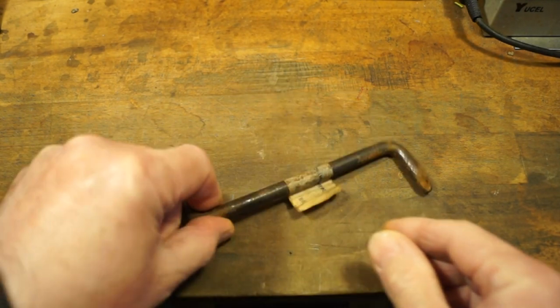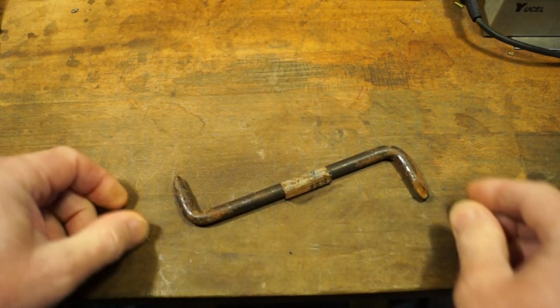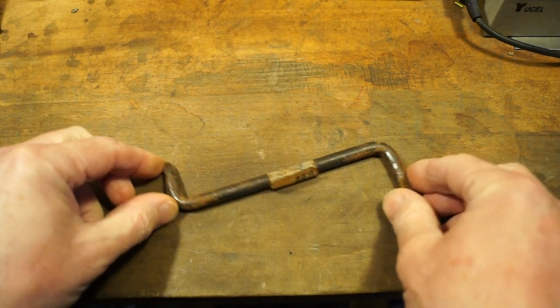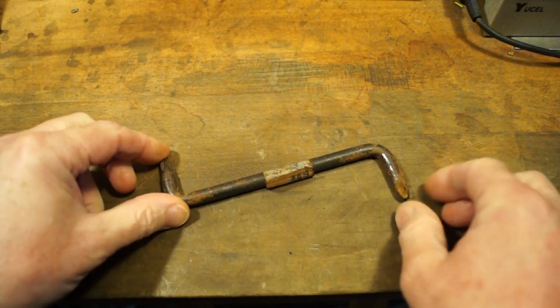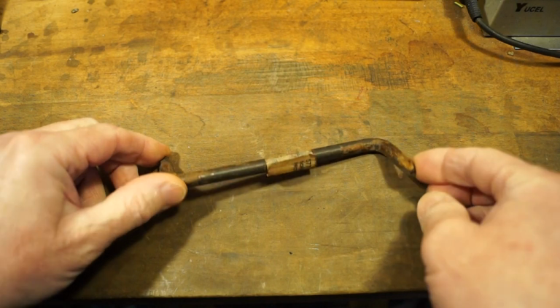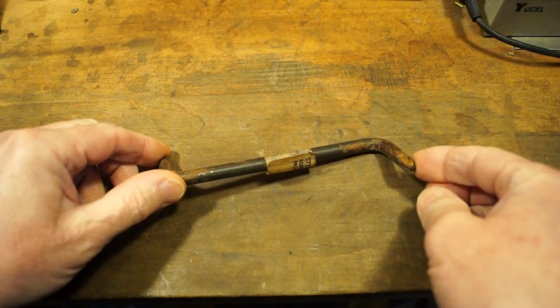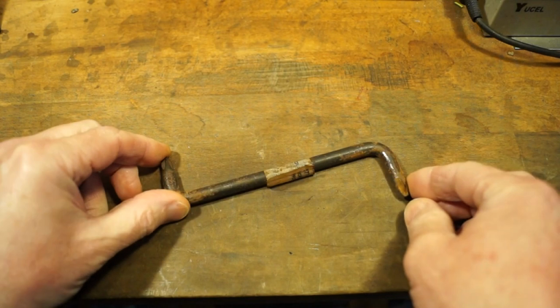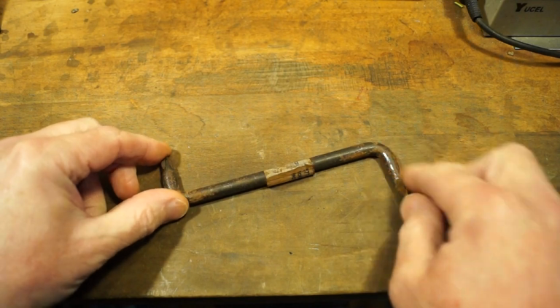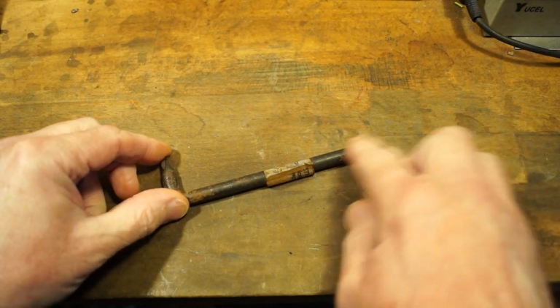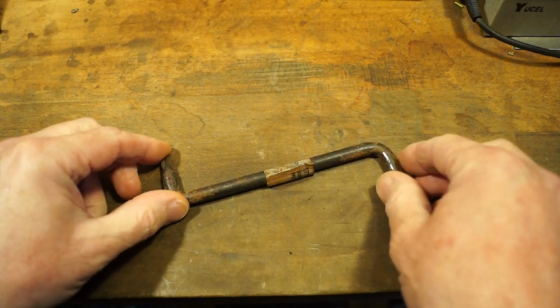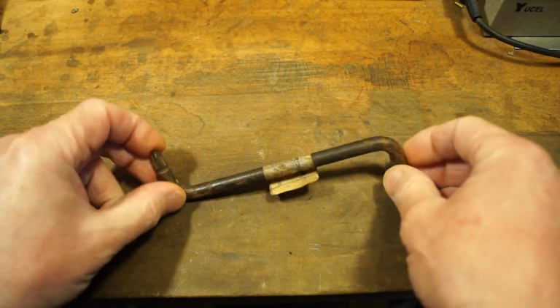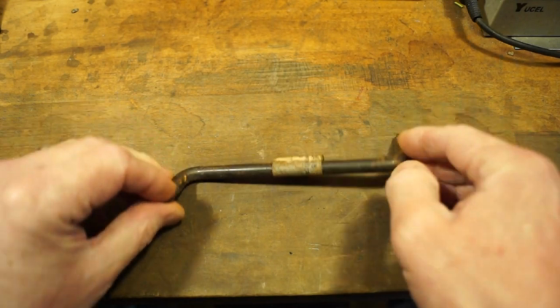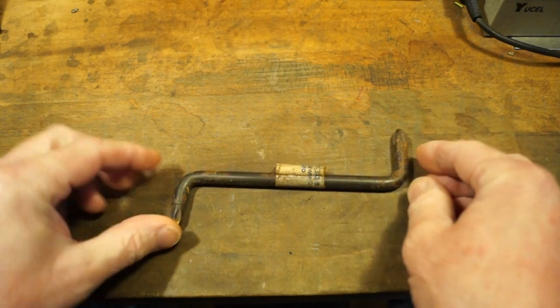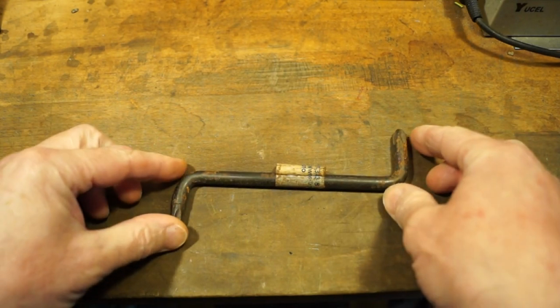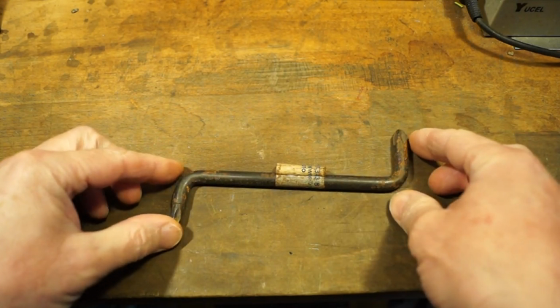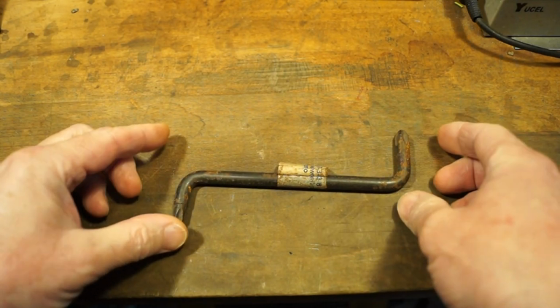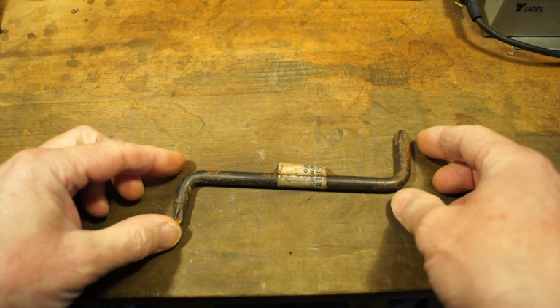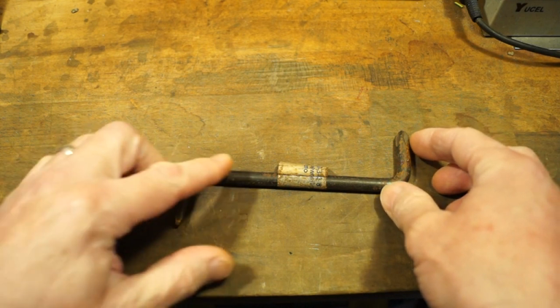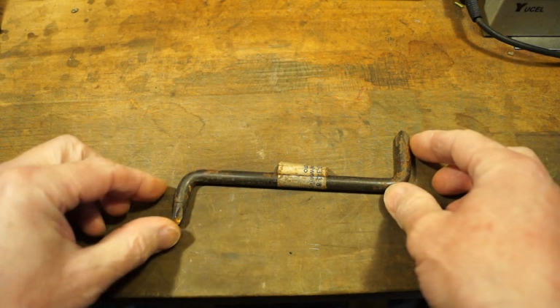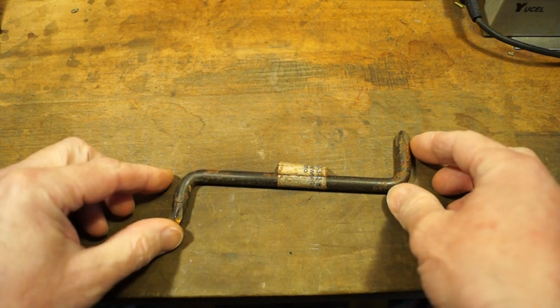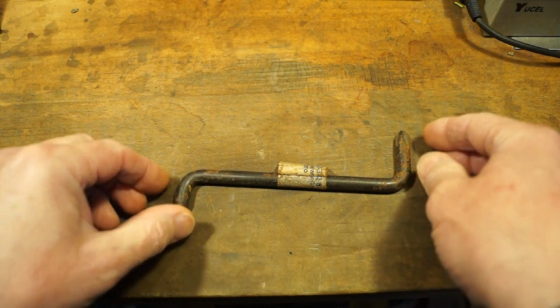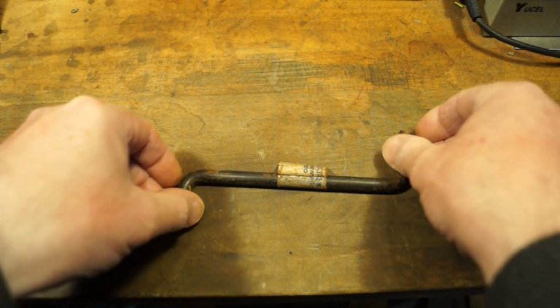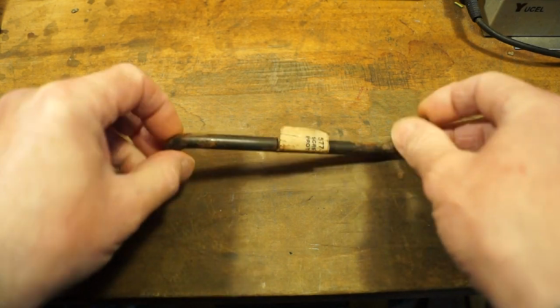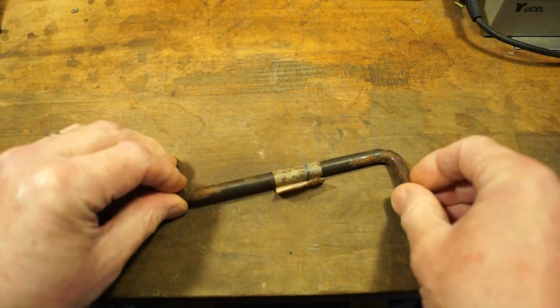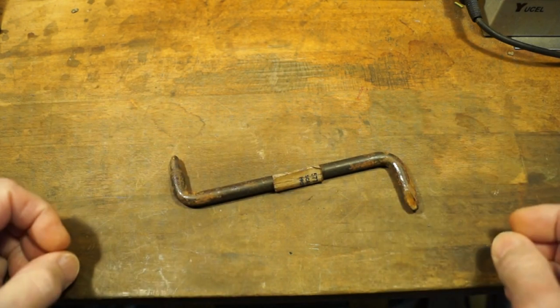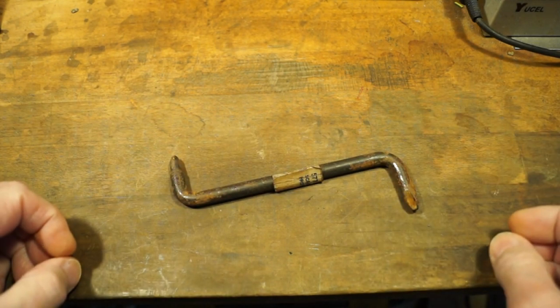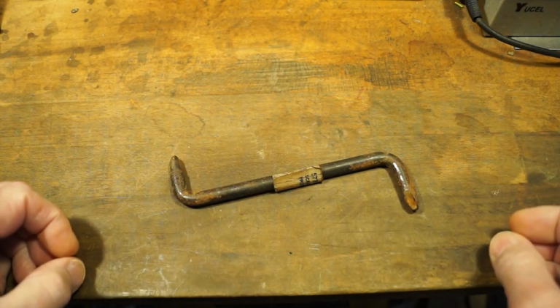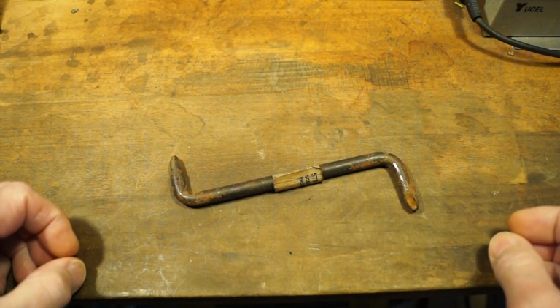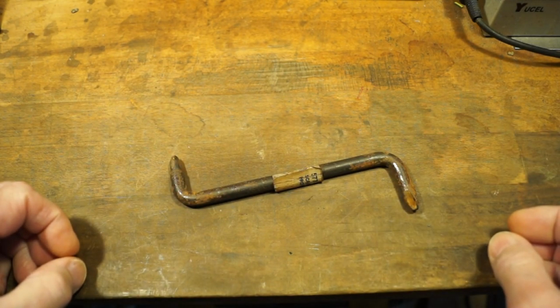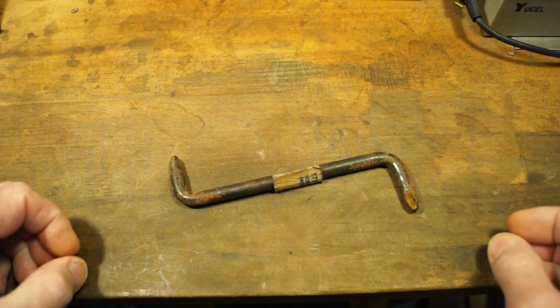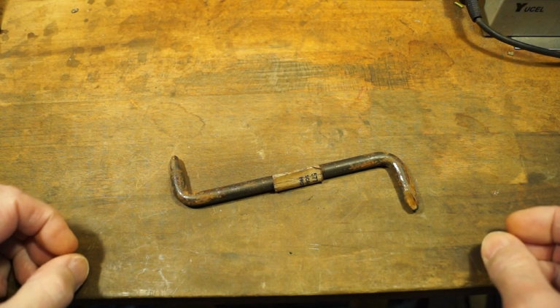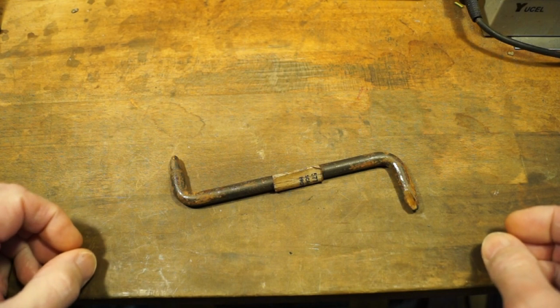It's just a little bit rusty, not a lot of rust to it I don't think. I don't think it's done too much damage to the screwdriver itself.